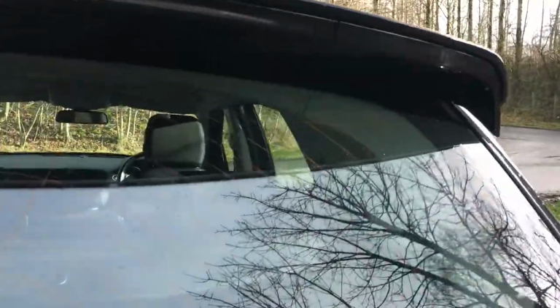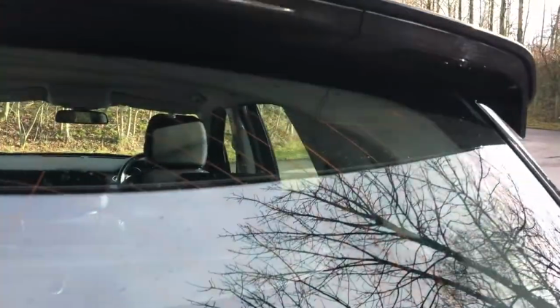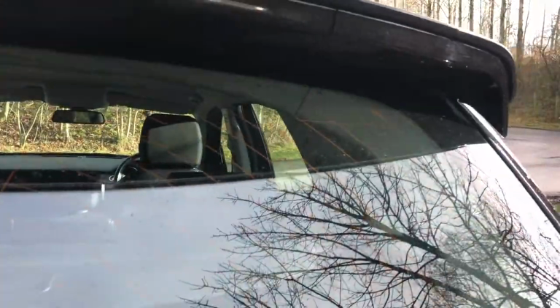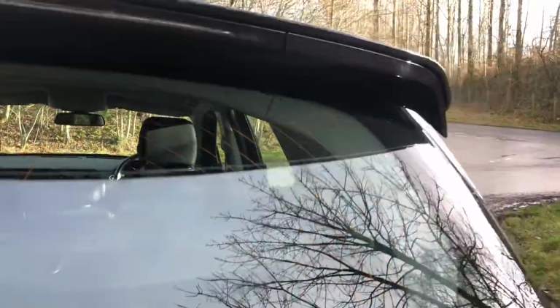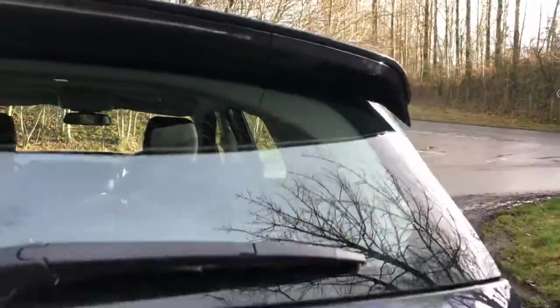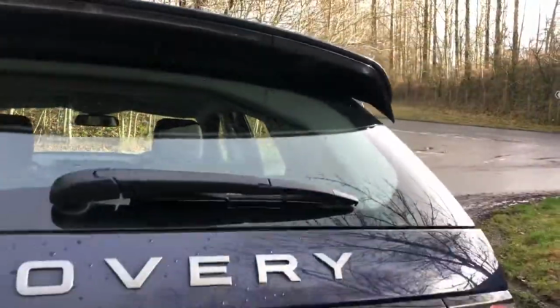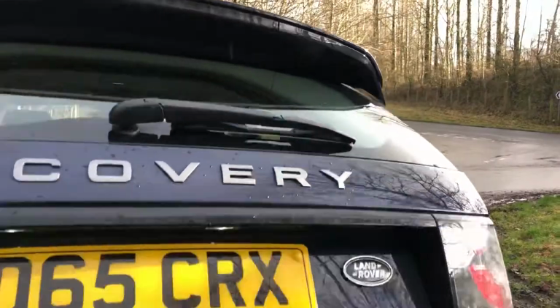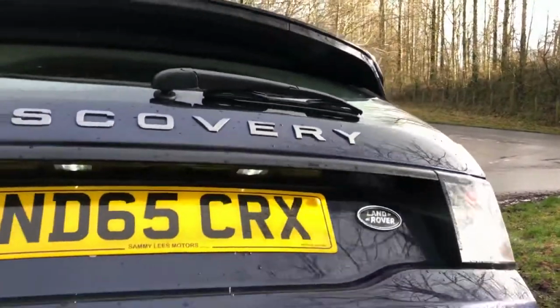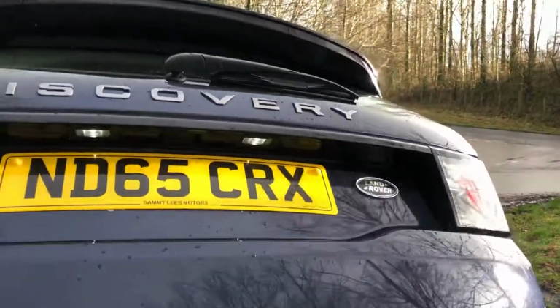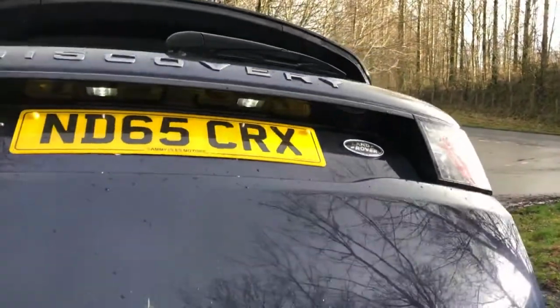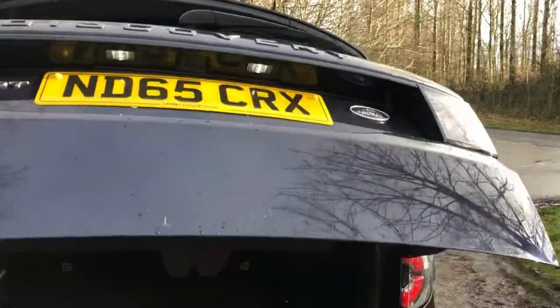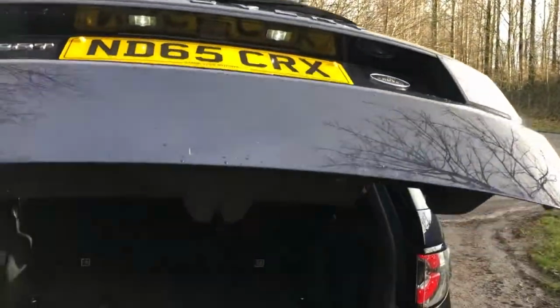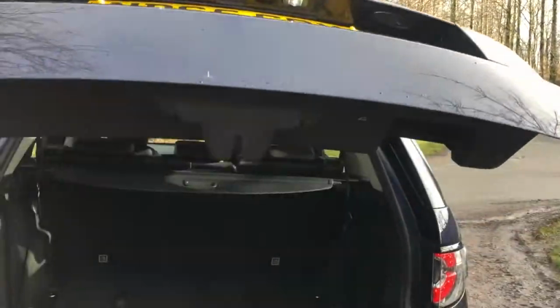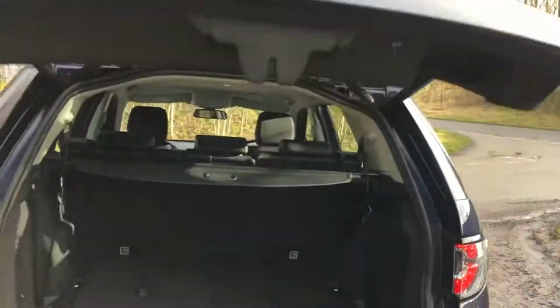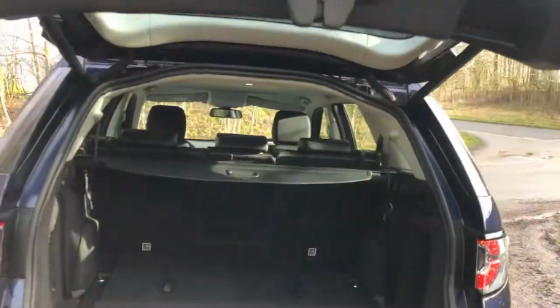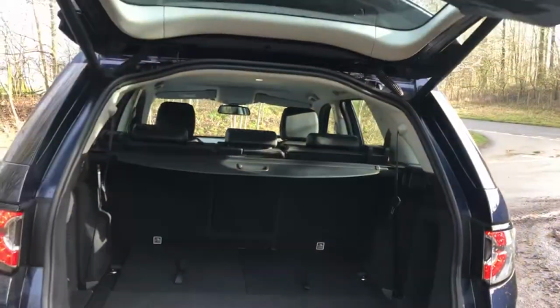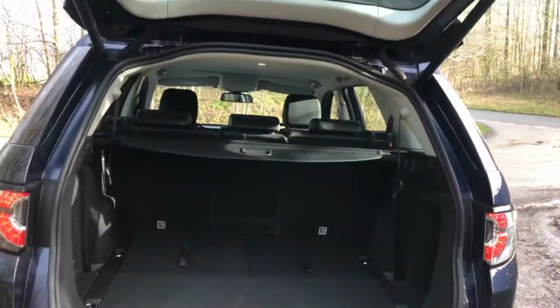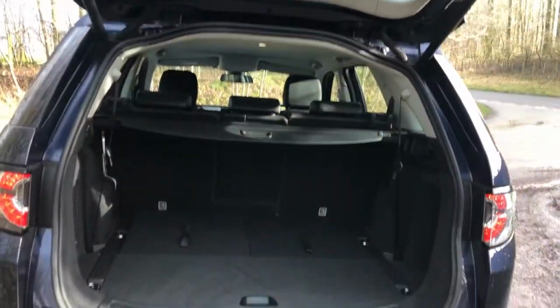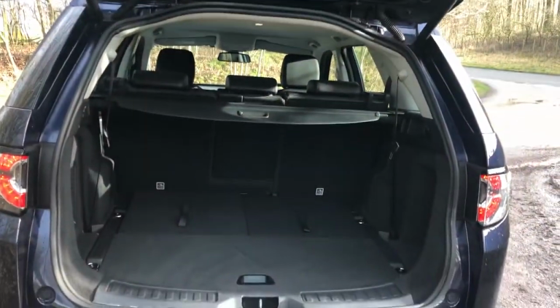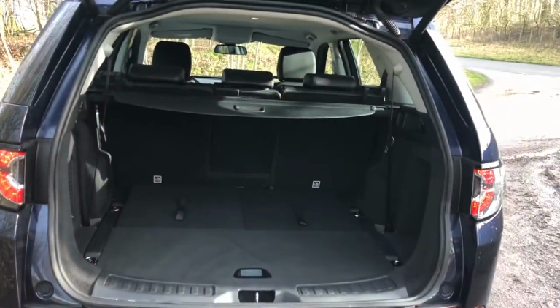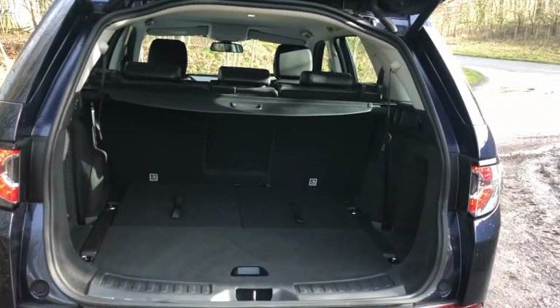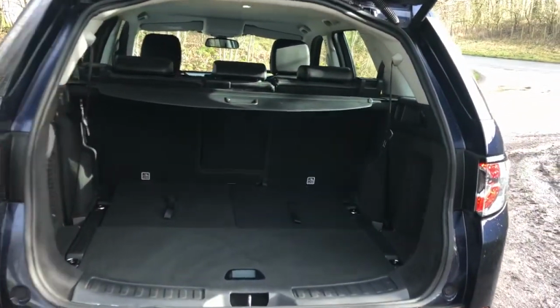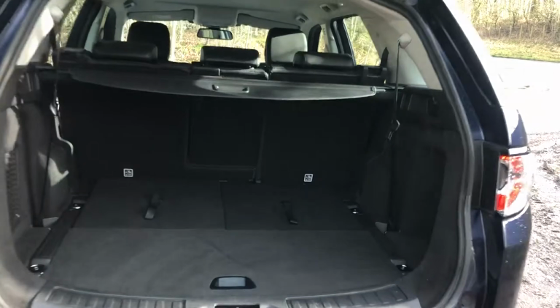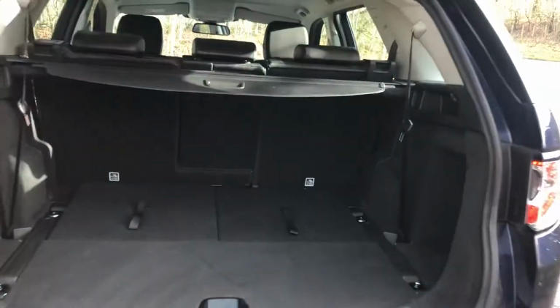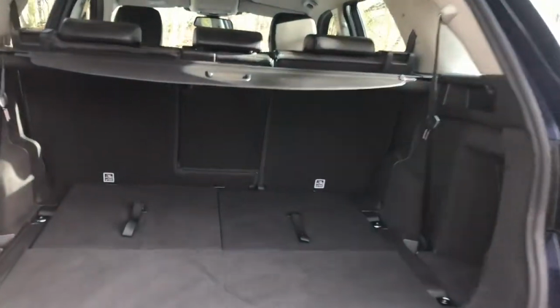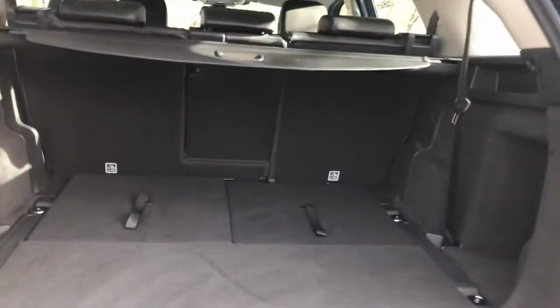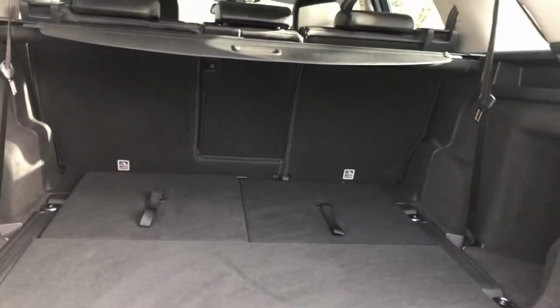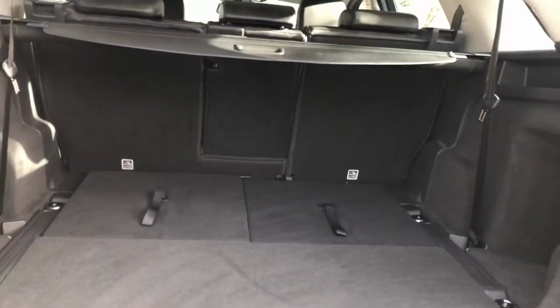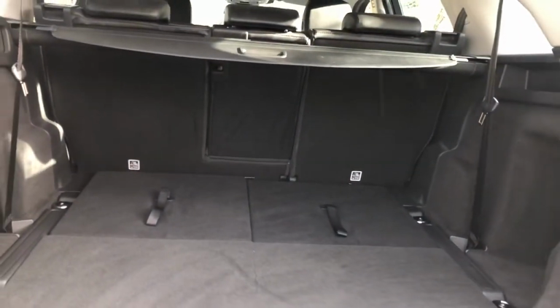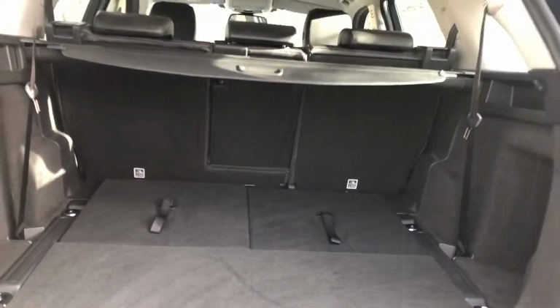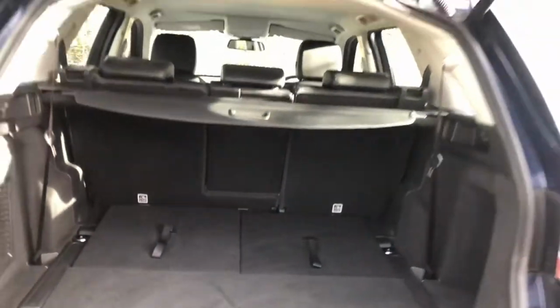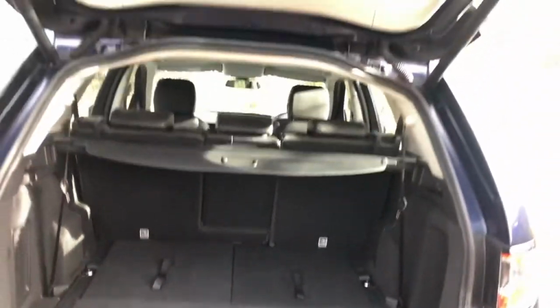This vehicle does come with an electronic tailgate, perfect for if you have a handful of shopping. This Discovery Sport does have seven seats, as you can see, with the additional two located in the rear of the boot.